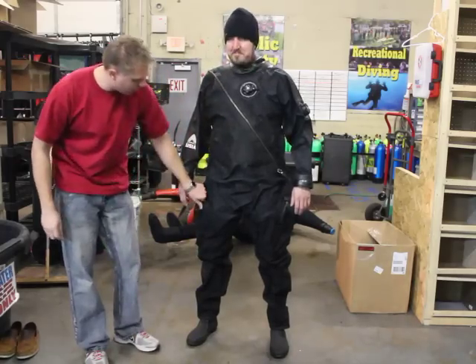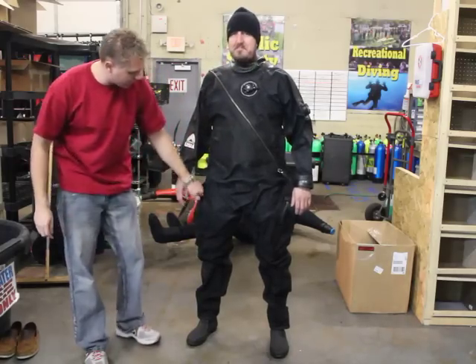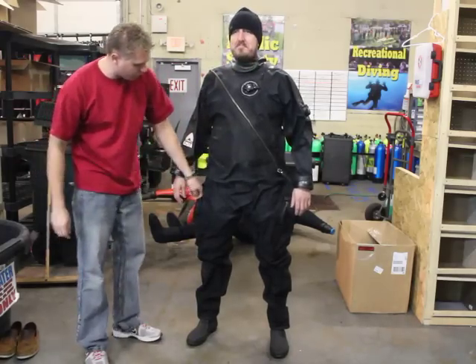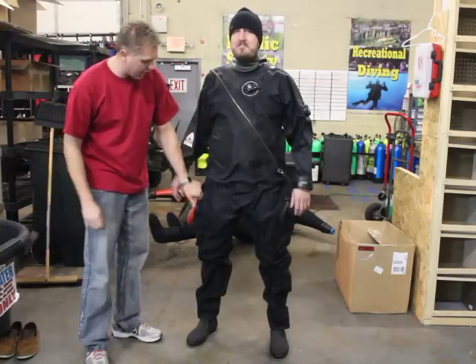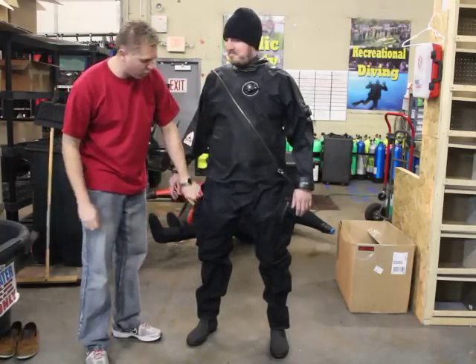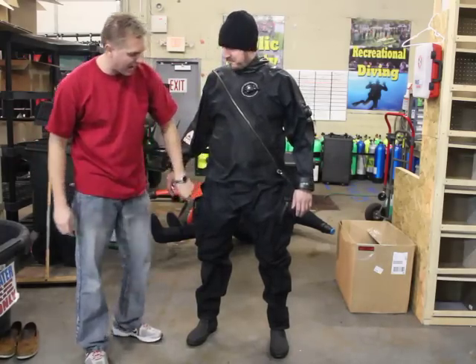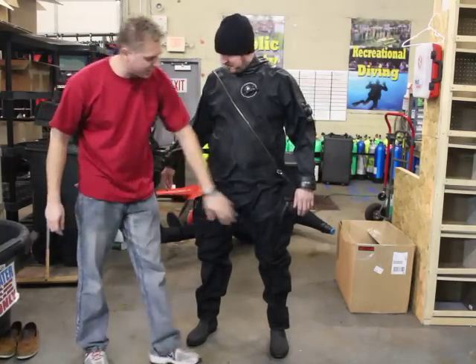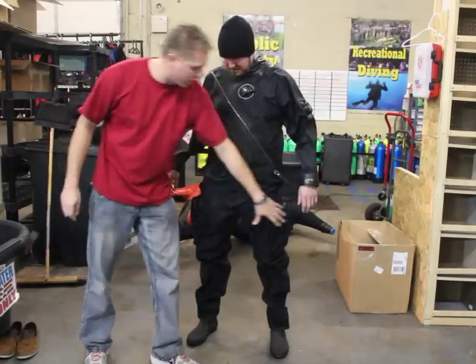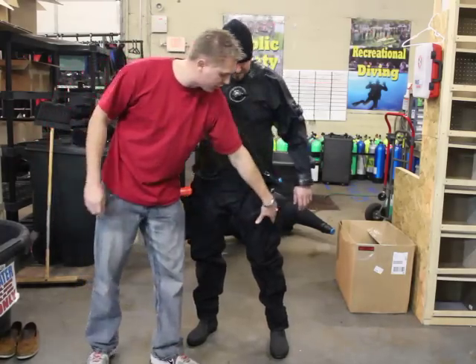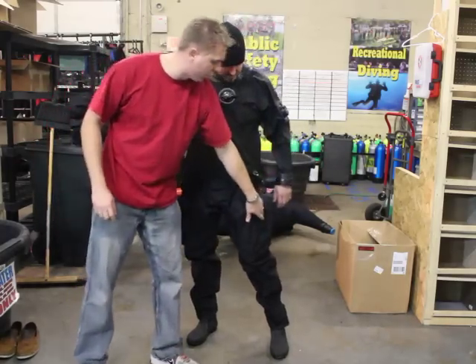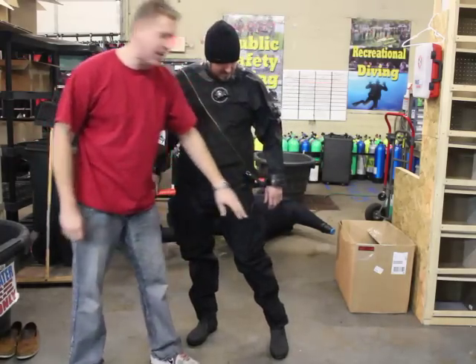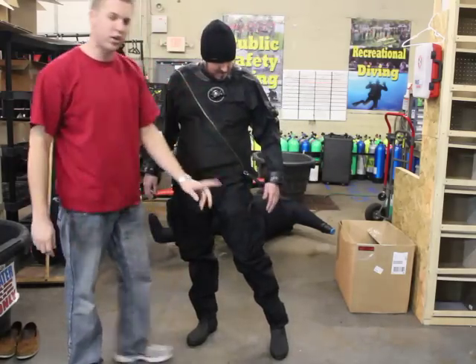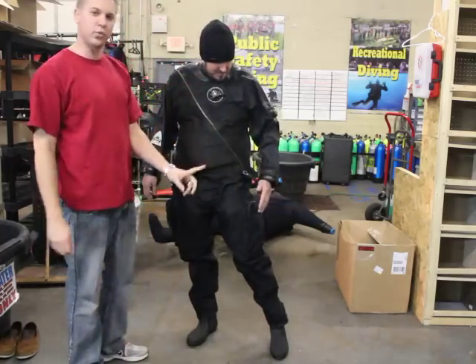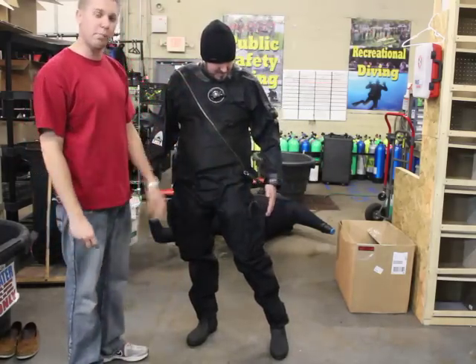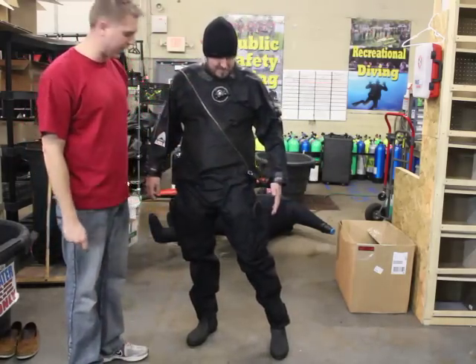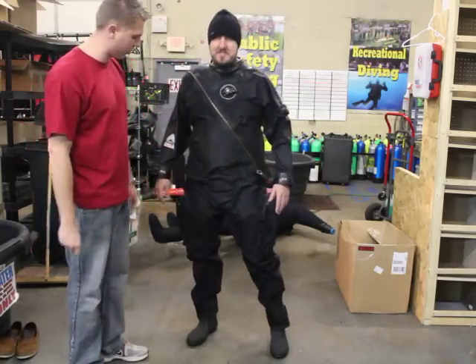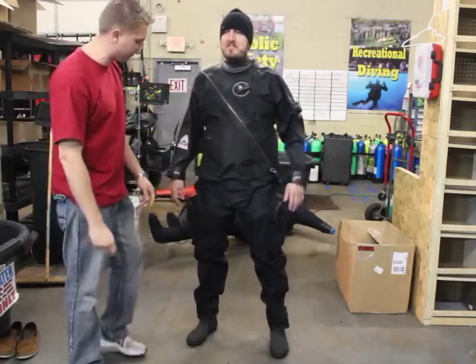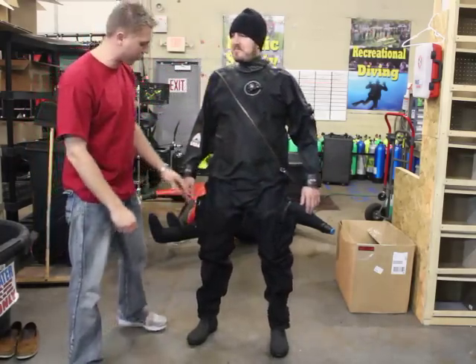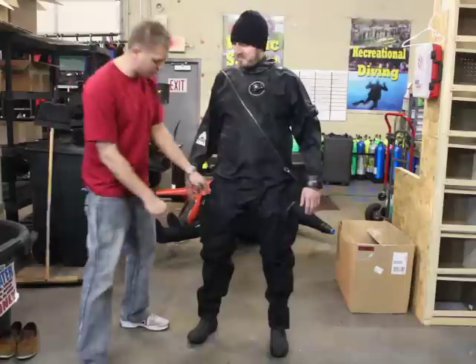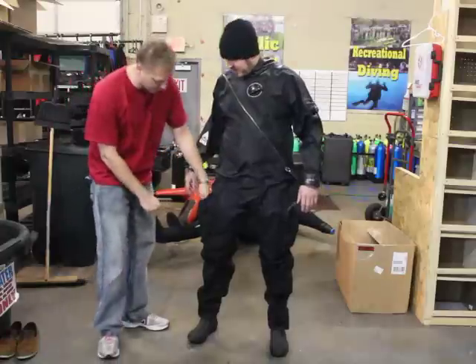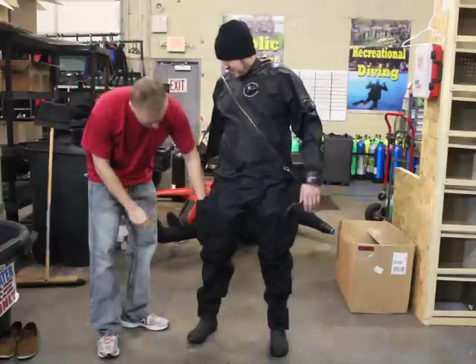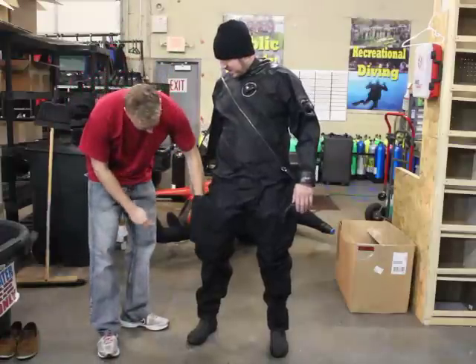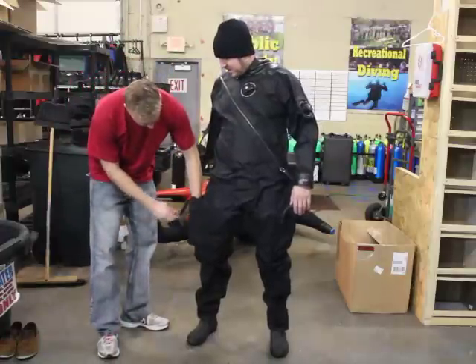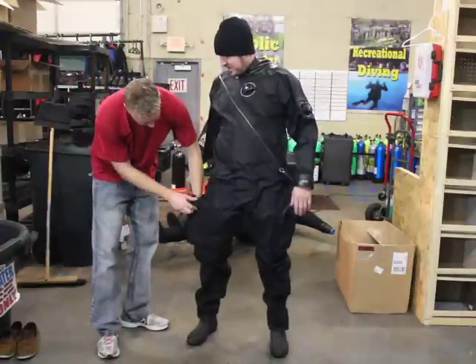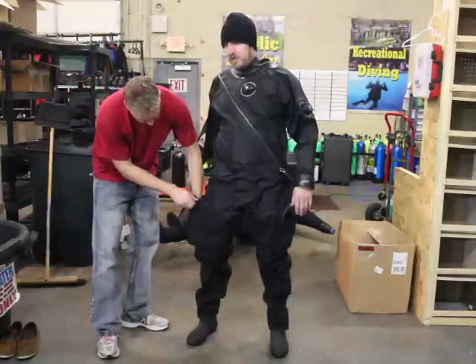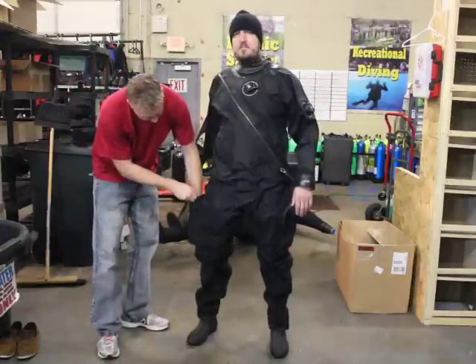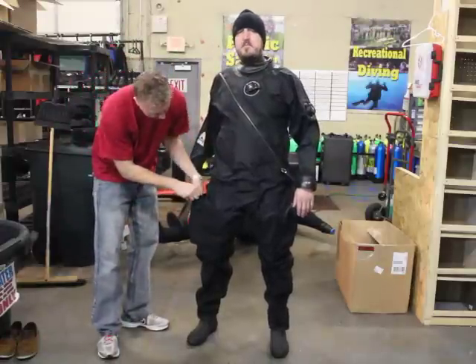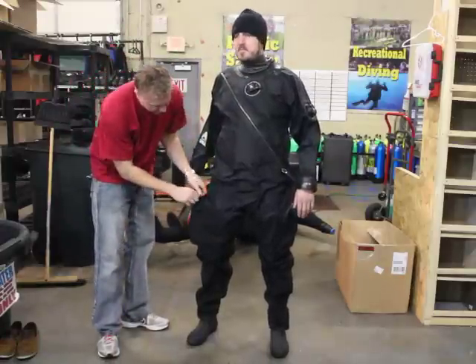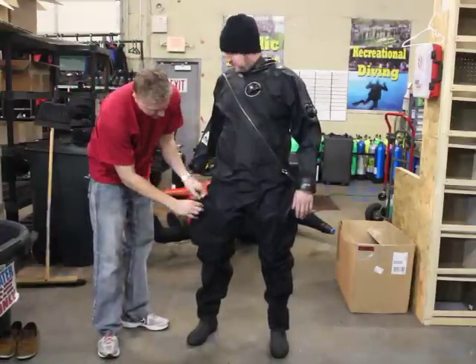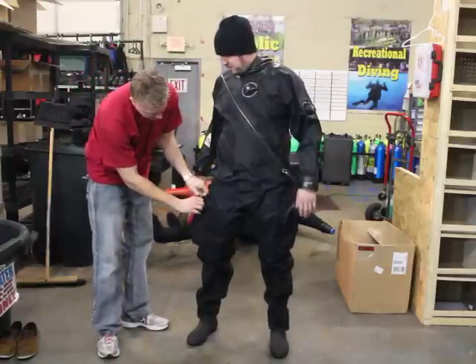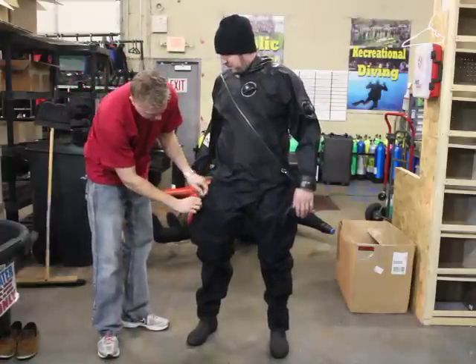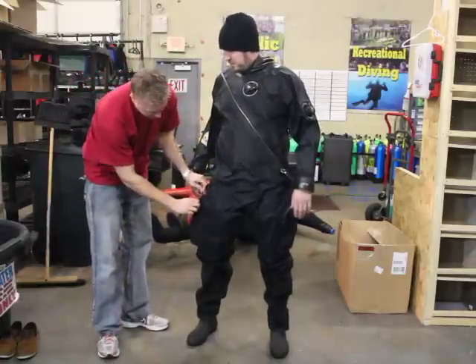You can see this one has two pockets on it. The suit standard comes with one pocket, your choice of Velcro or zipper. This one has a zipper pocket on it — you can see it's a nice big zipper.